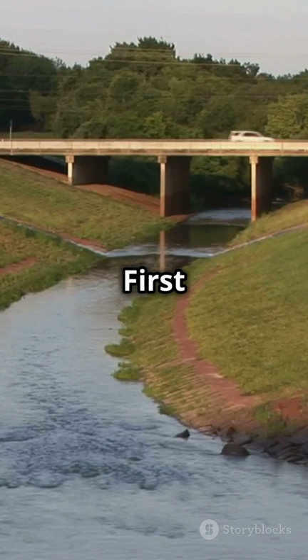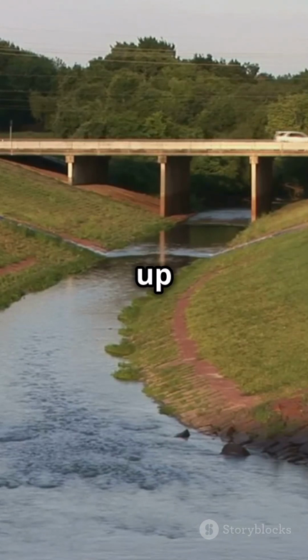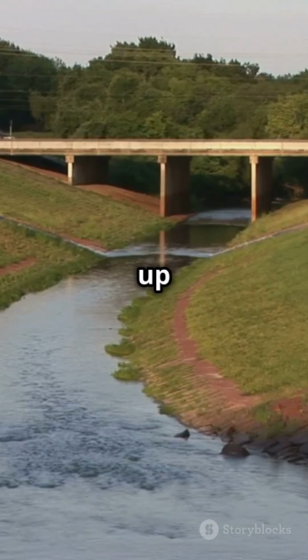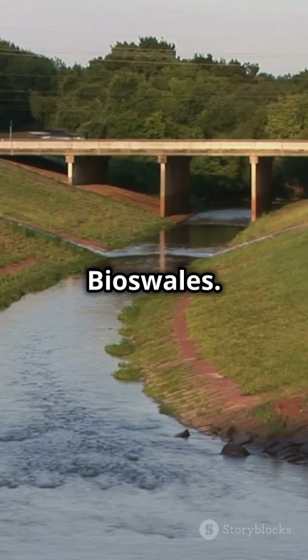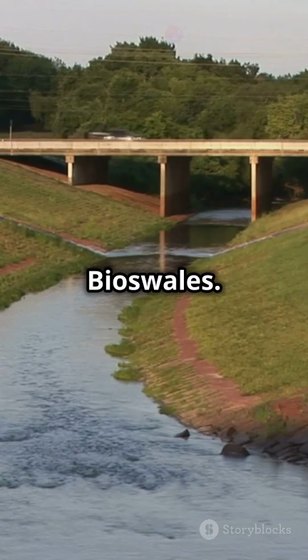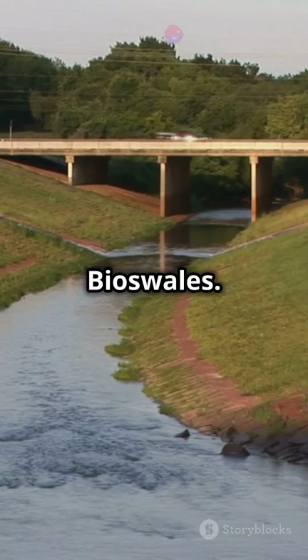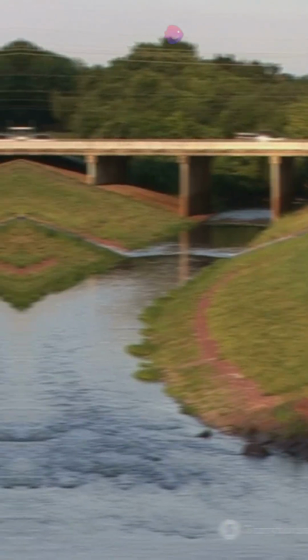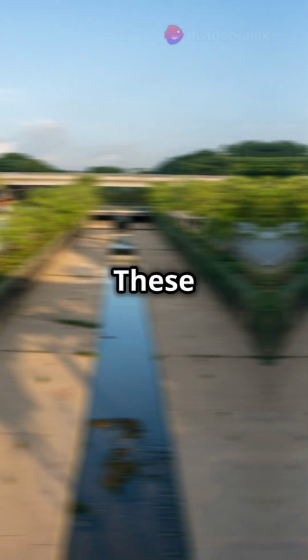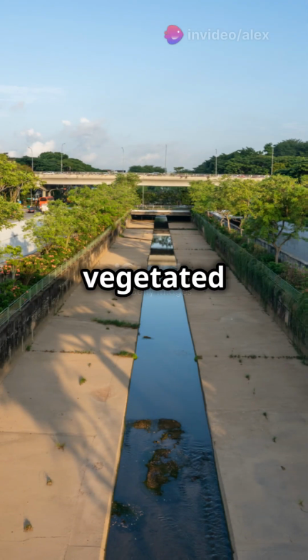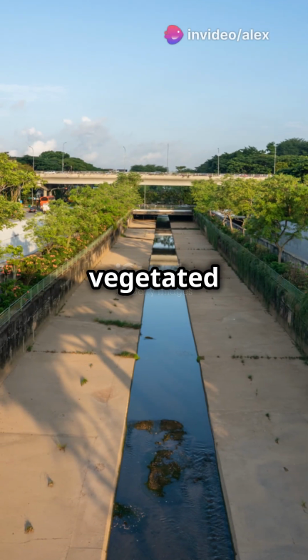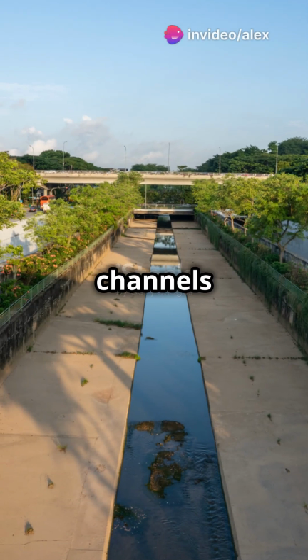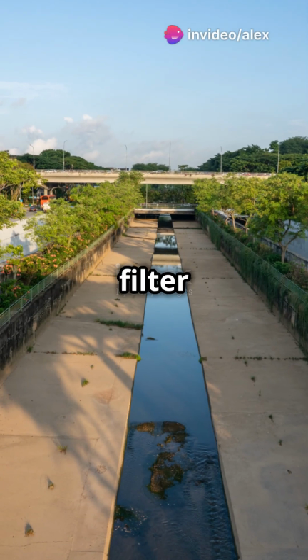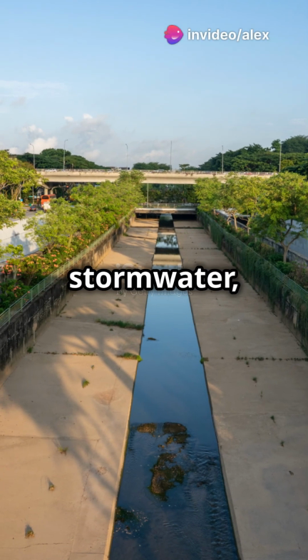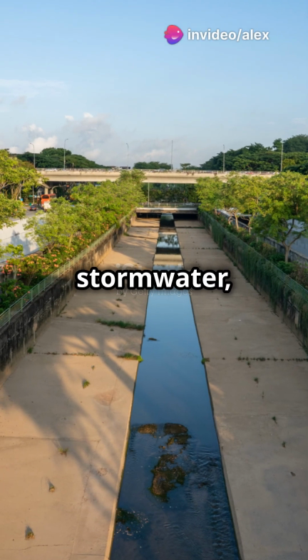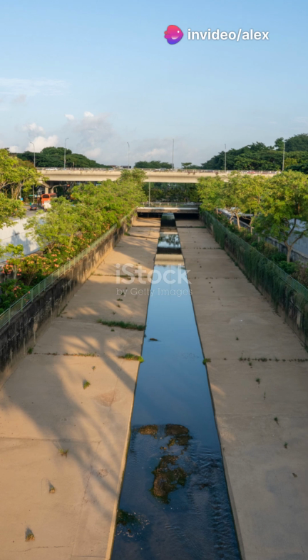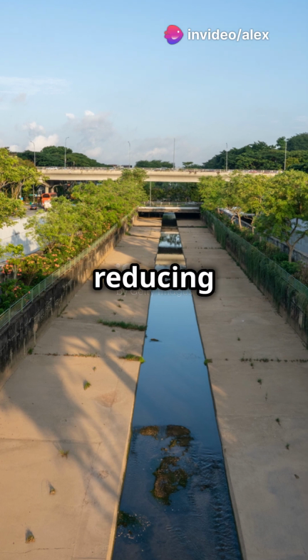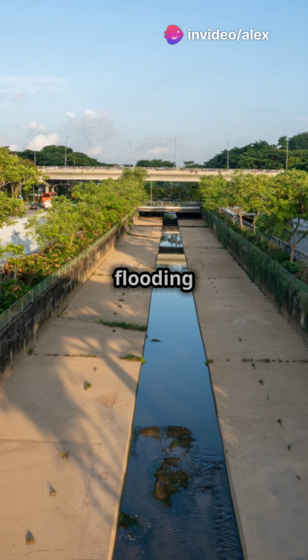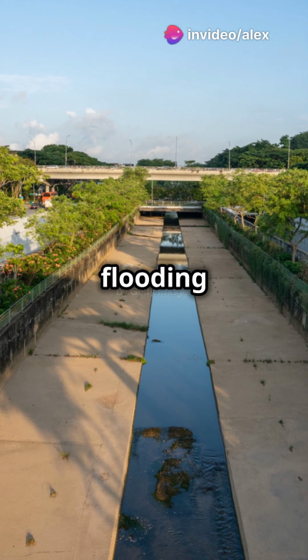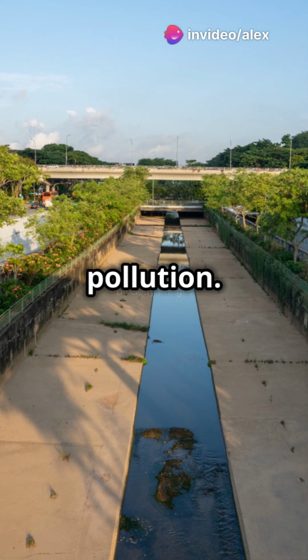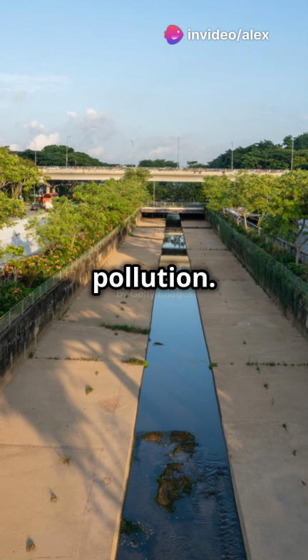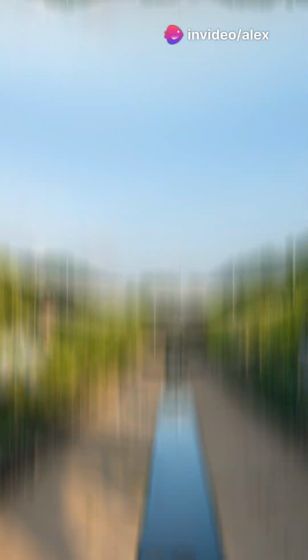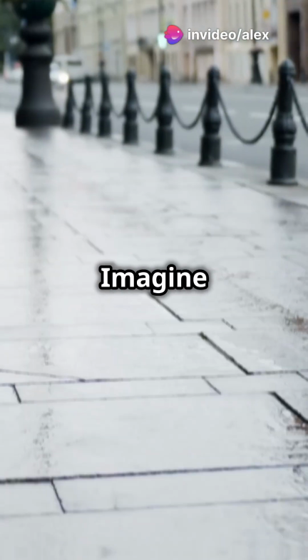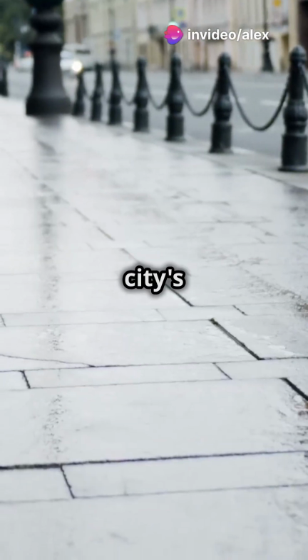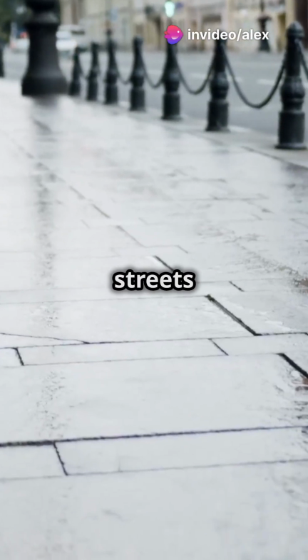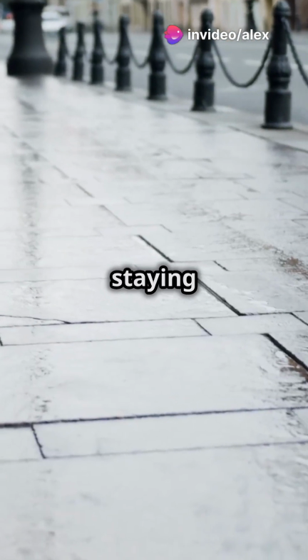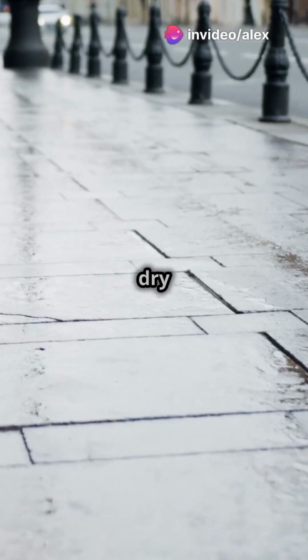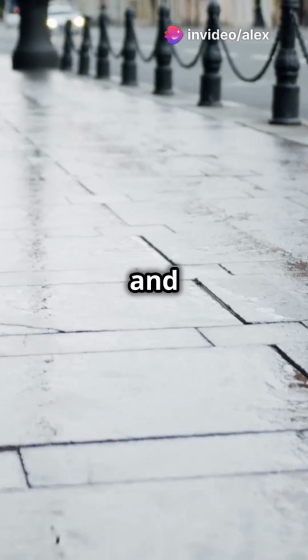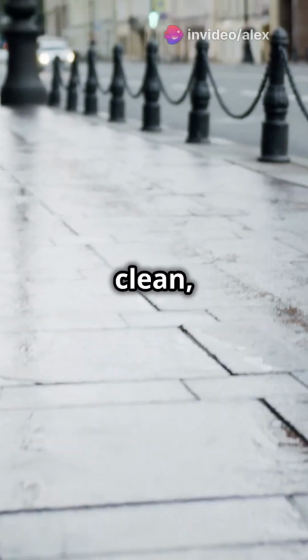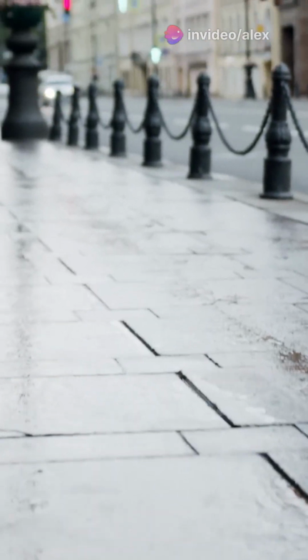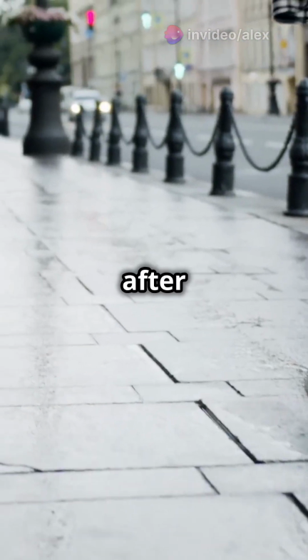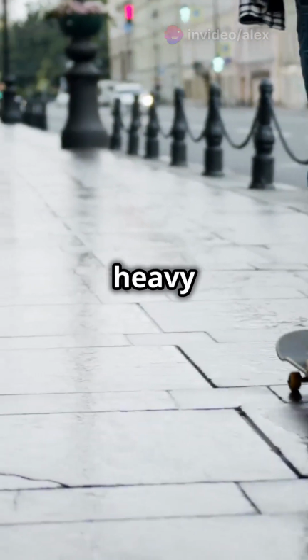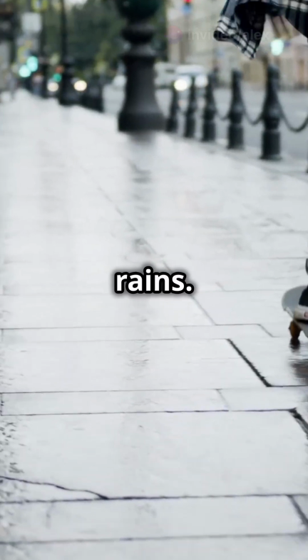First up, bioswales. These vegetated channels filter stormwater, reducing flooding and pollution. Imagine your city's streets staying dry and clean, even after heavy rains.